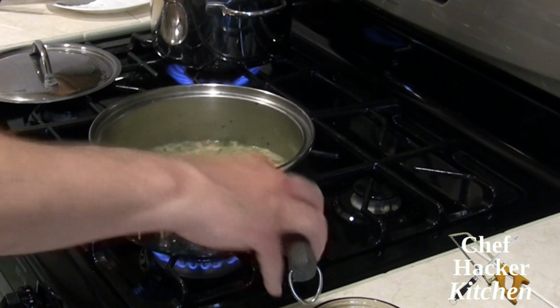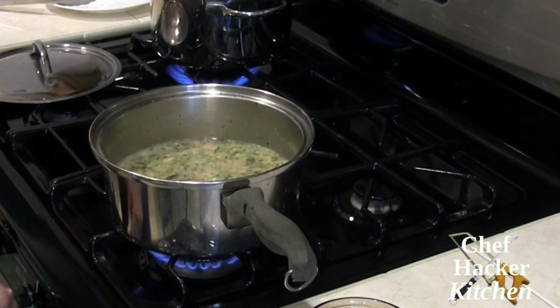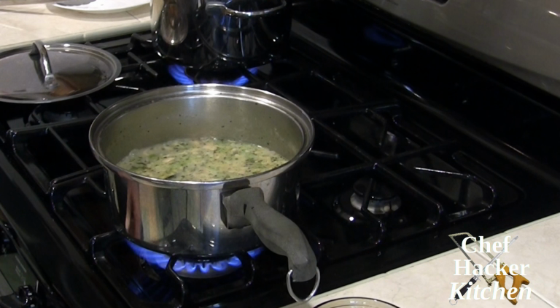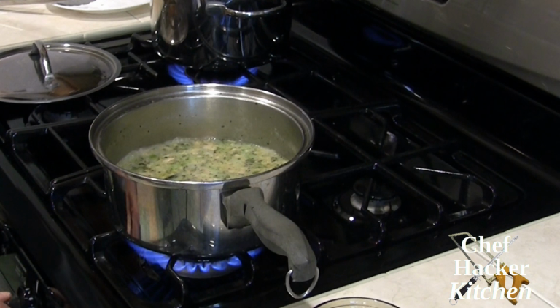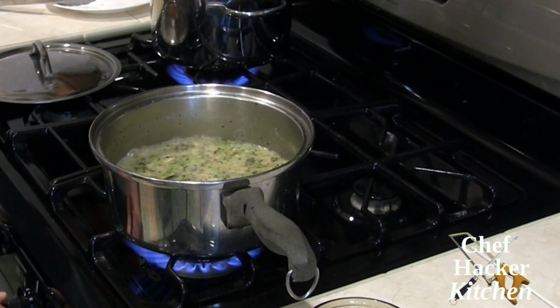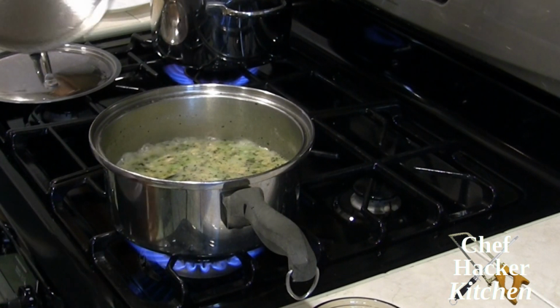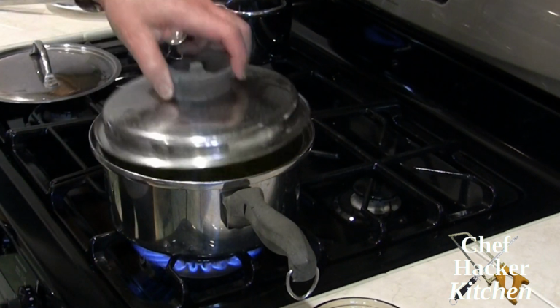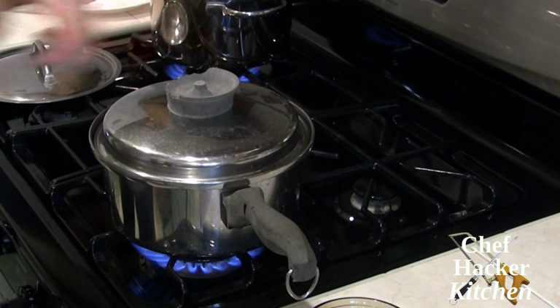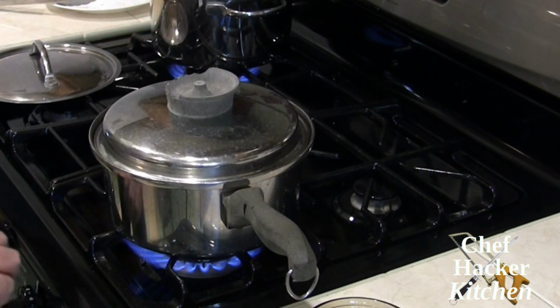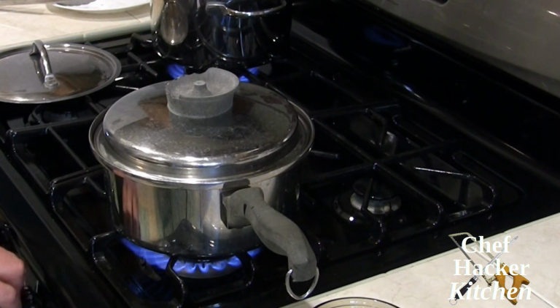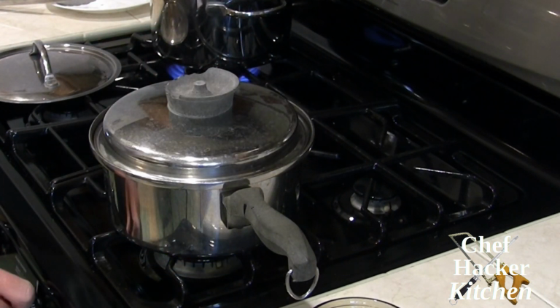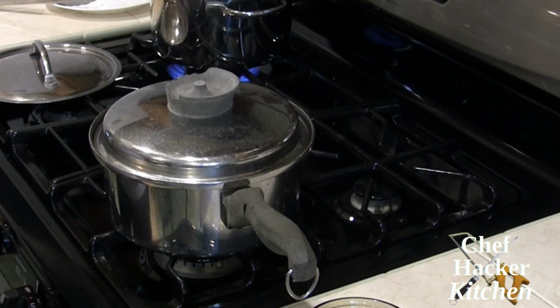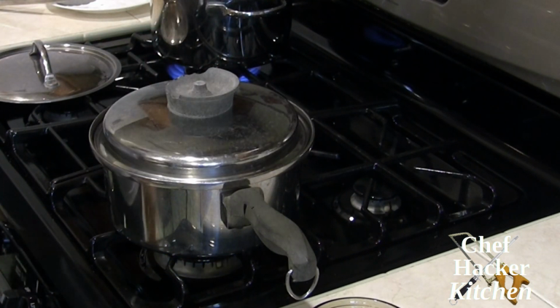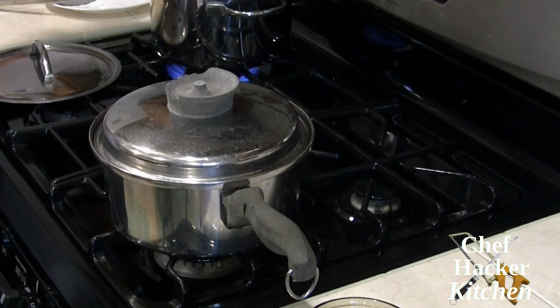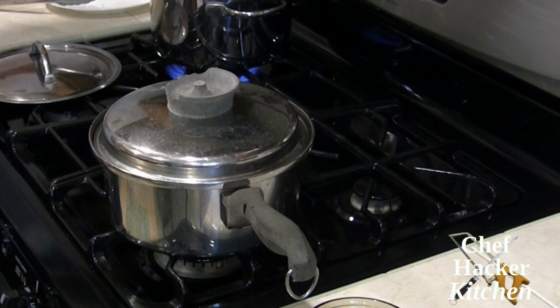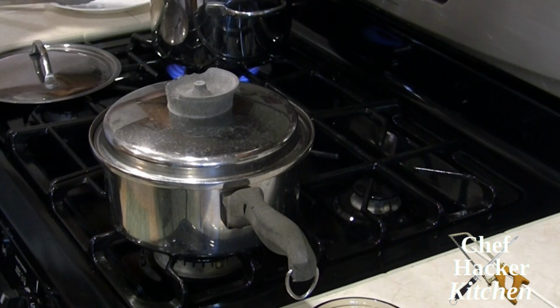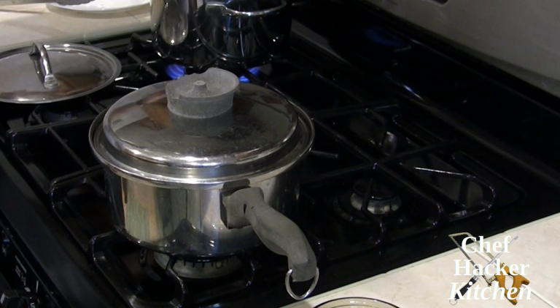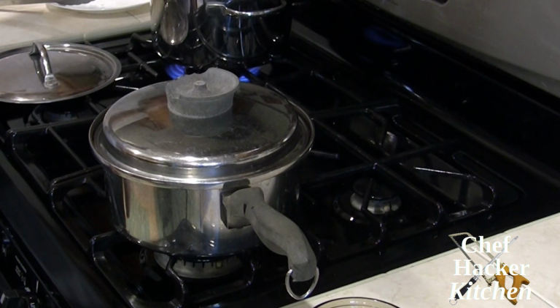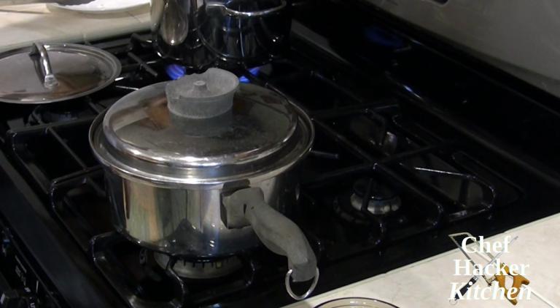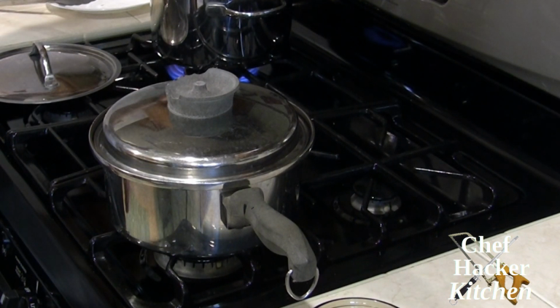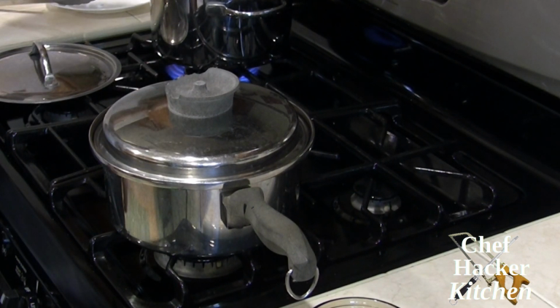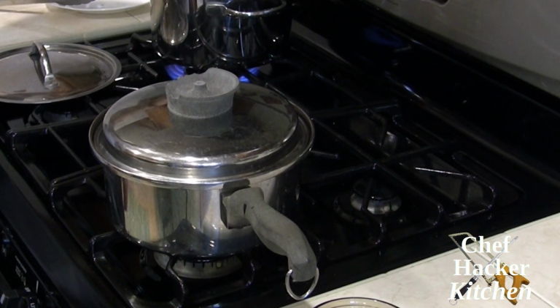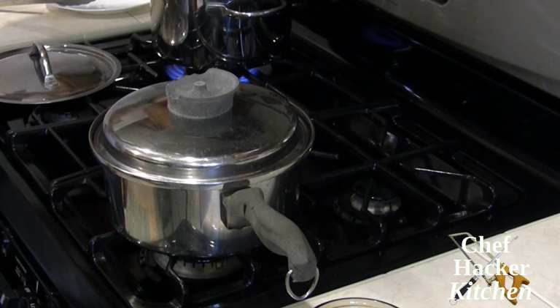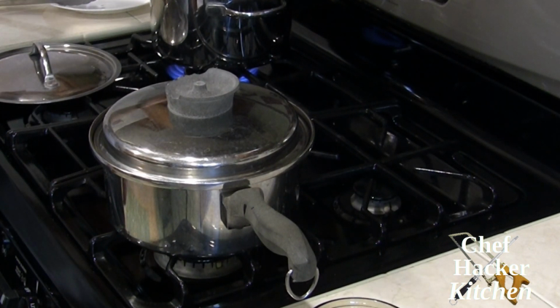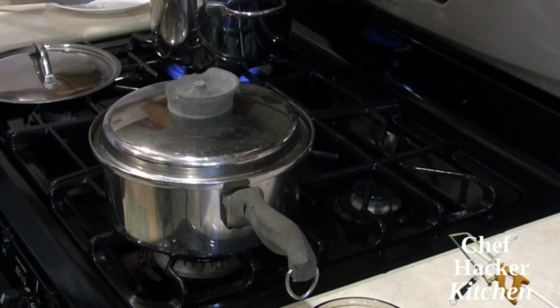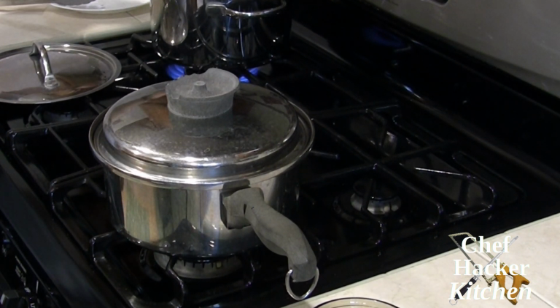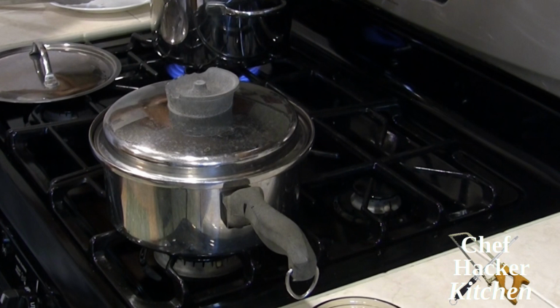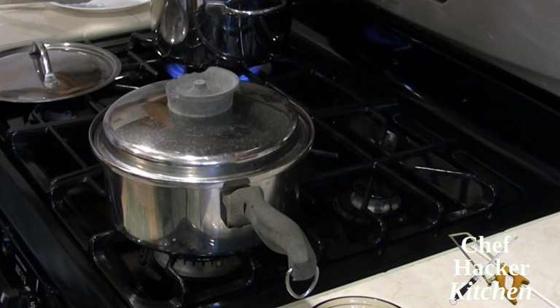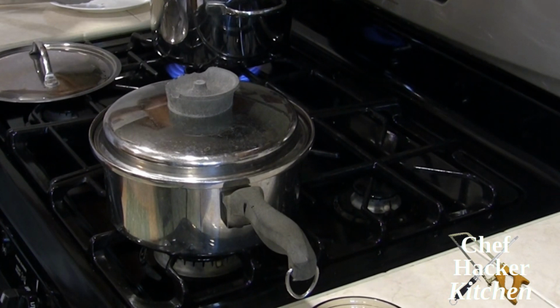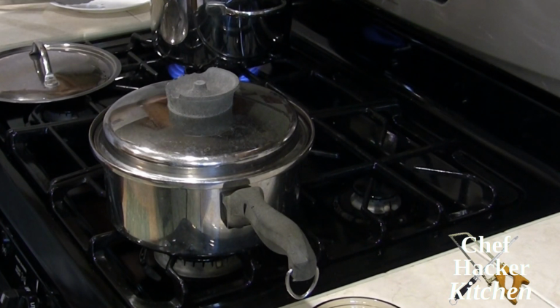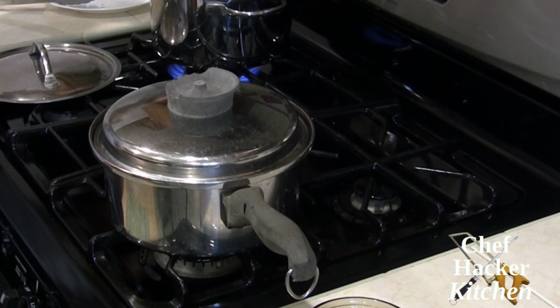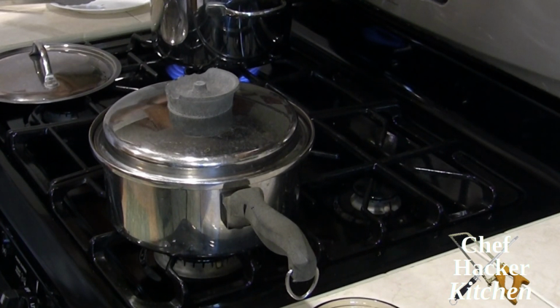It's back to a boil, so I'm going to cover it and turn it off. I'll finish the pasta, plate it out, and I'll see you guys on the other side.